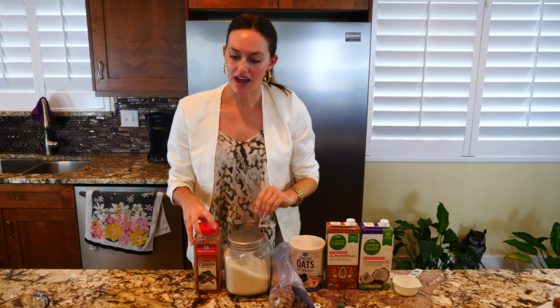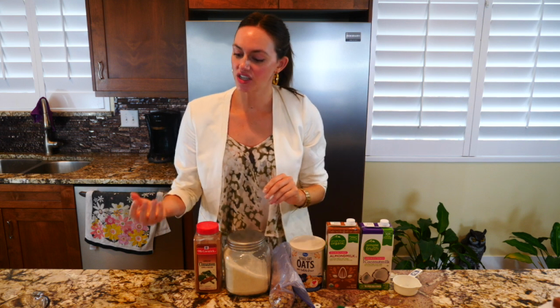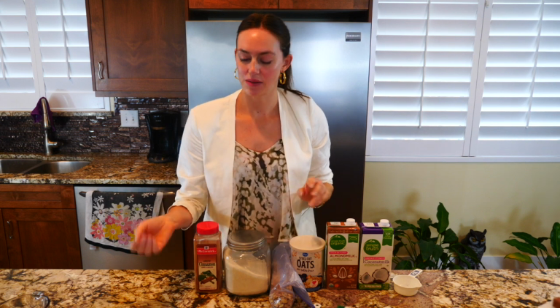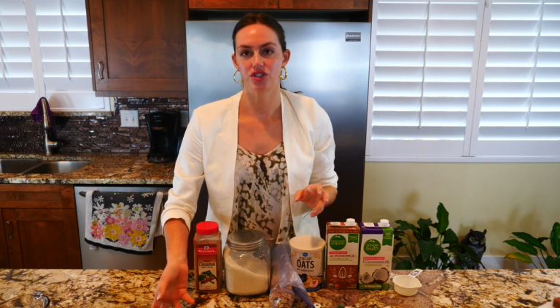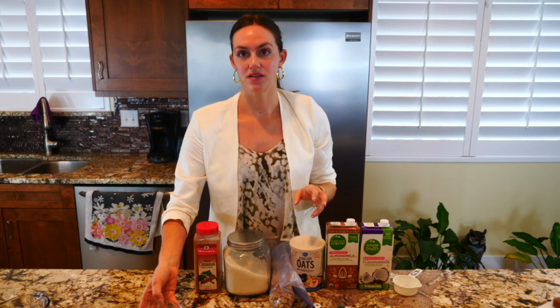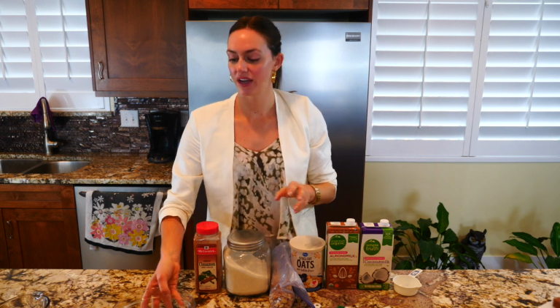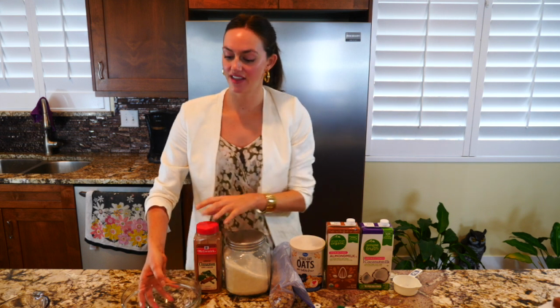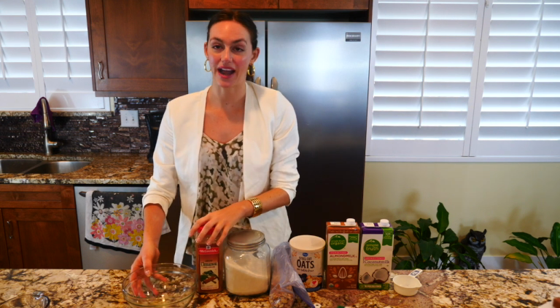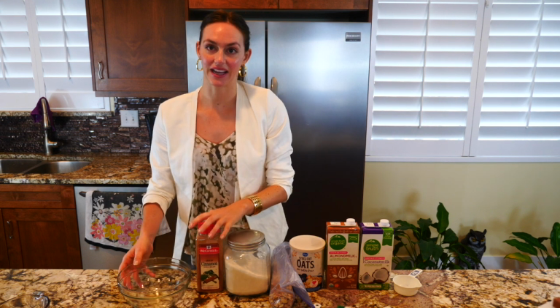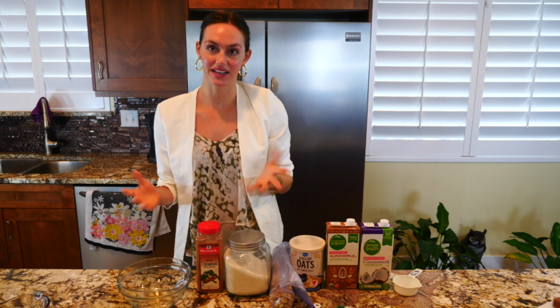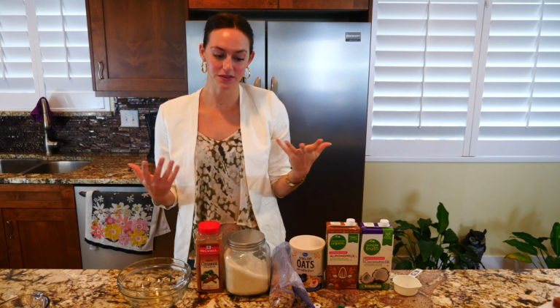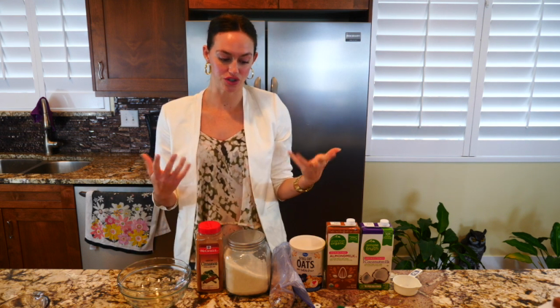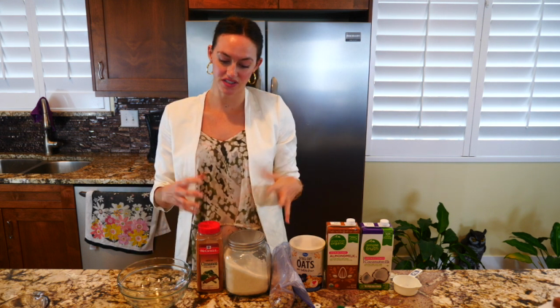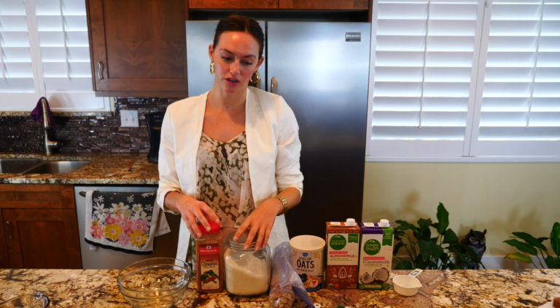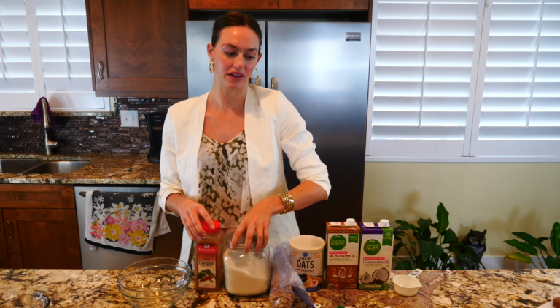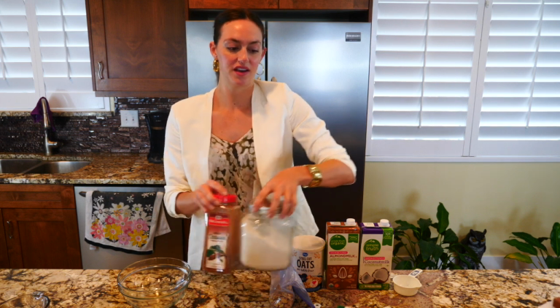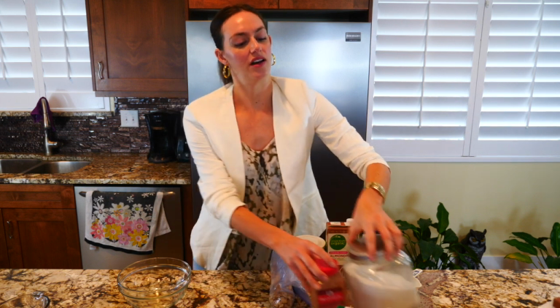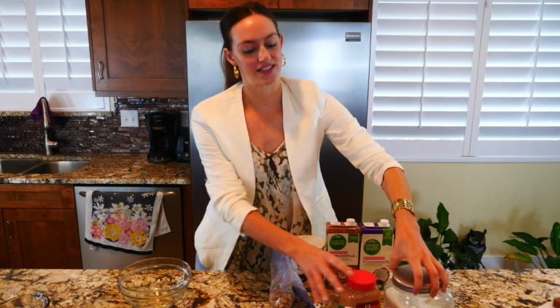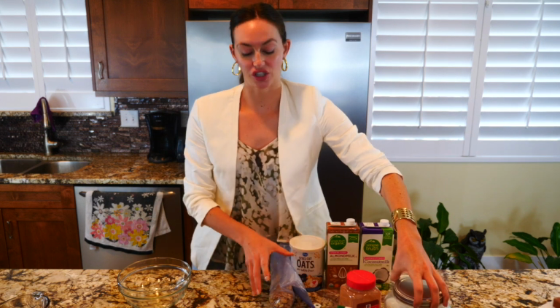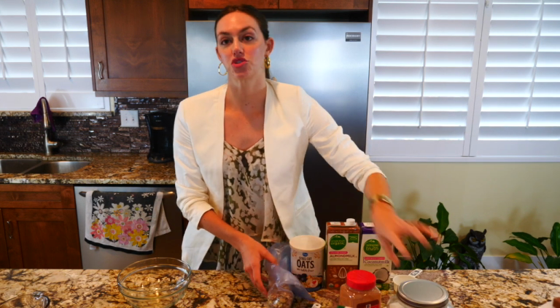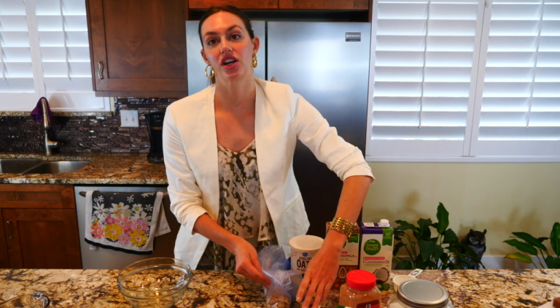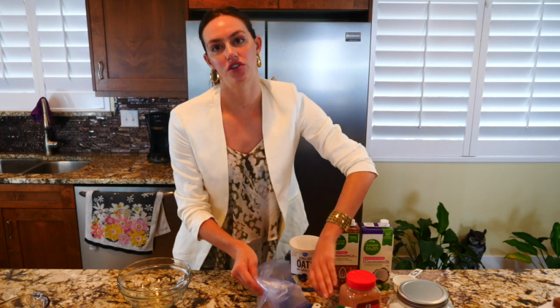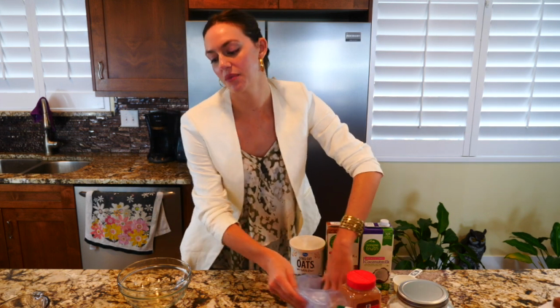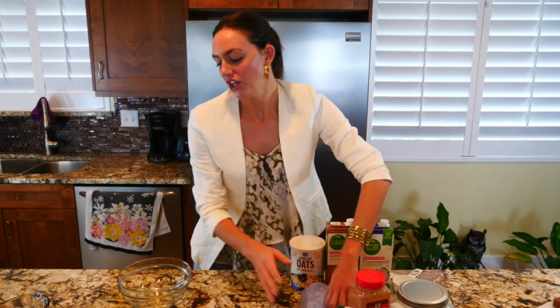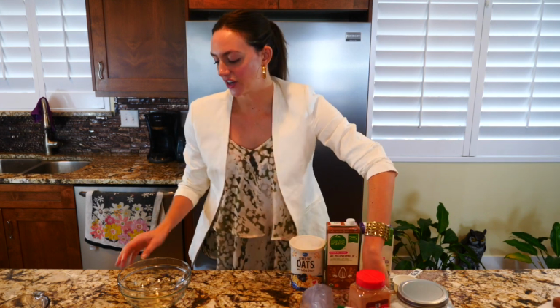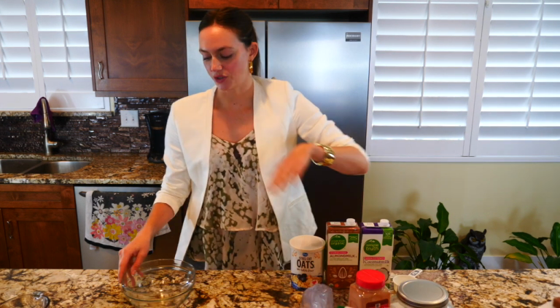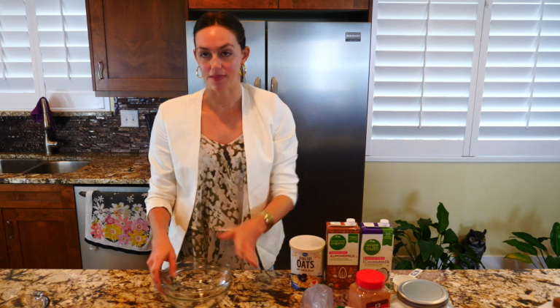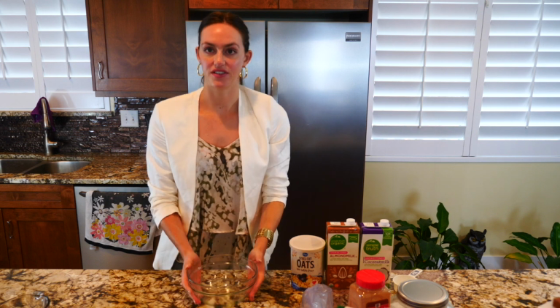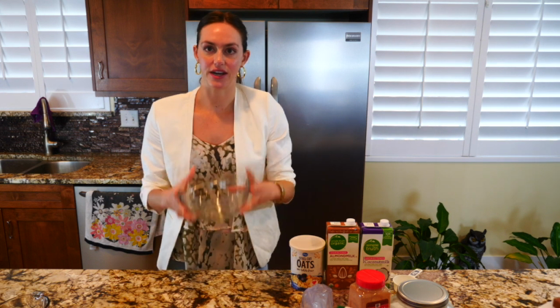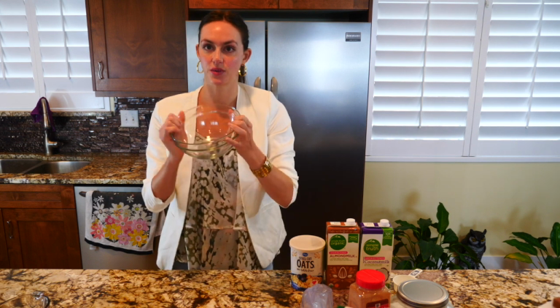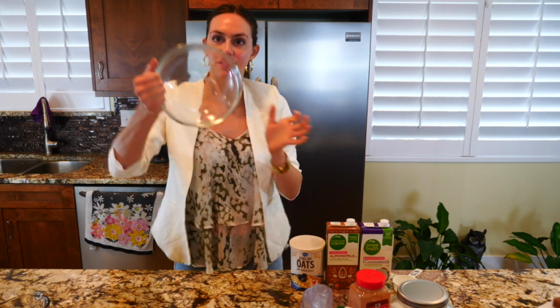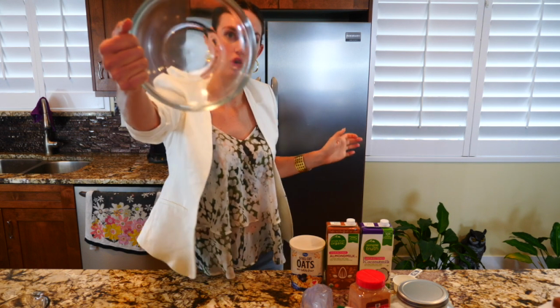I actually do this in the microwave, which is why I really like it. Sometimes people don't make steel-cut oats because it takes a while to cook on the stovetop, but you can actually do it in the microwave. That's how I do it. So I just have a big bowl and we're going to start with the milk.